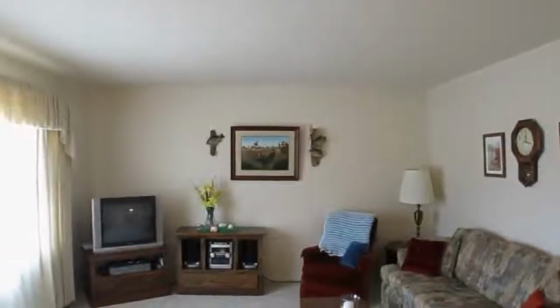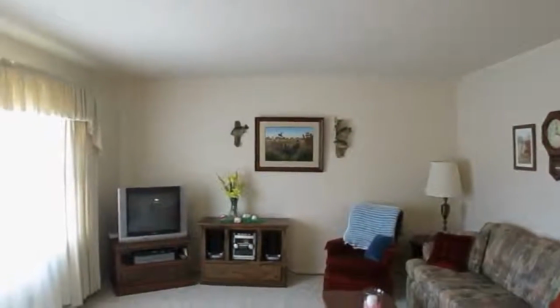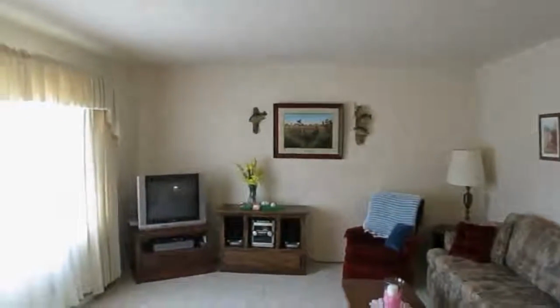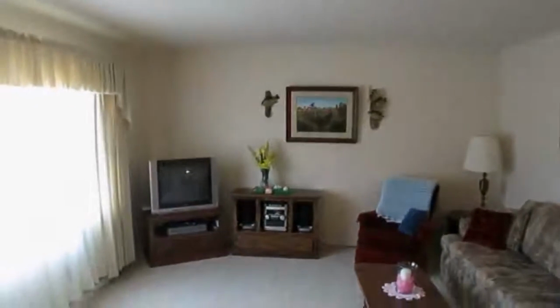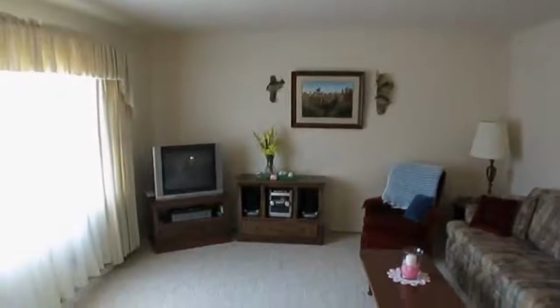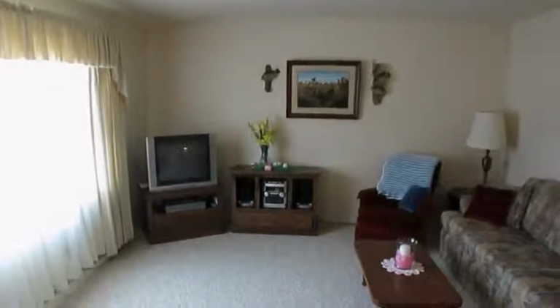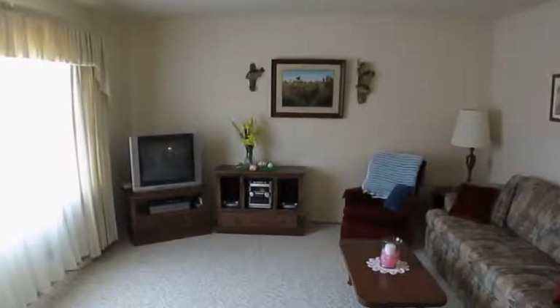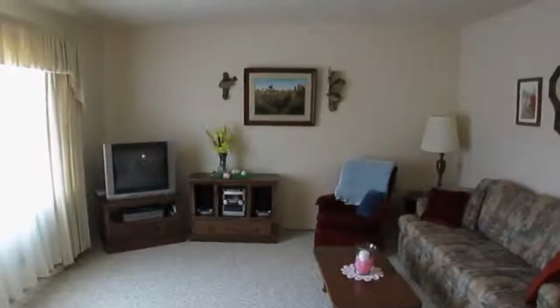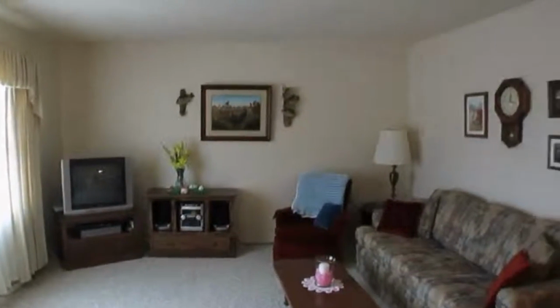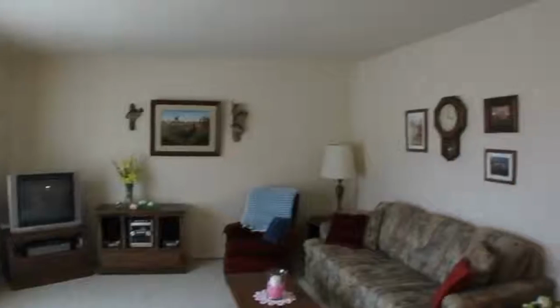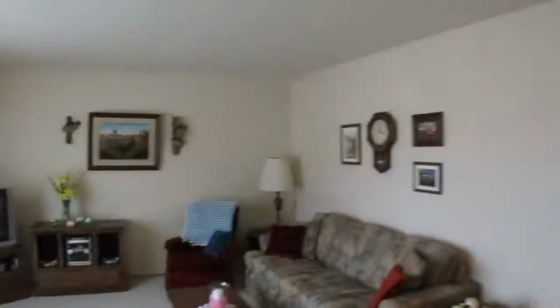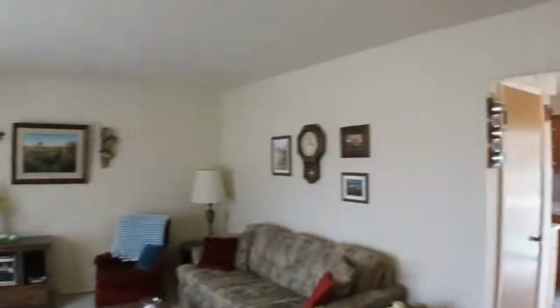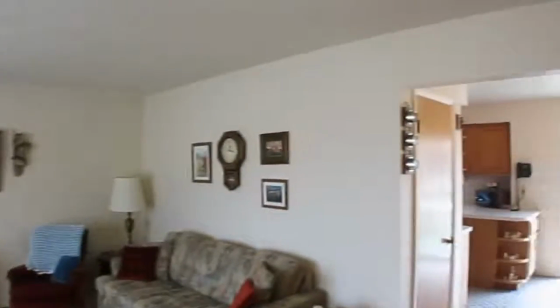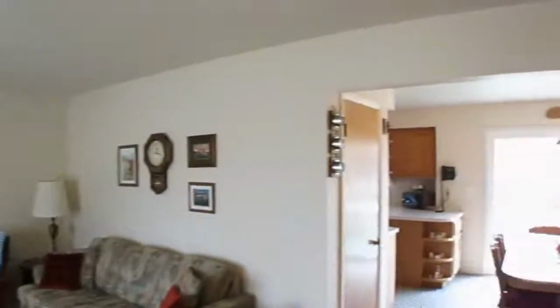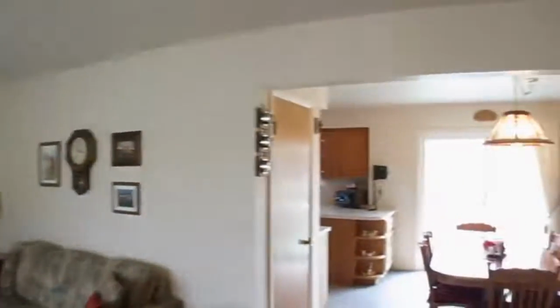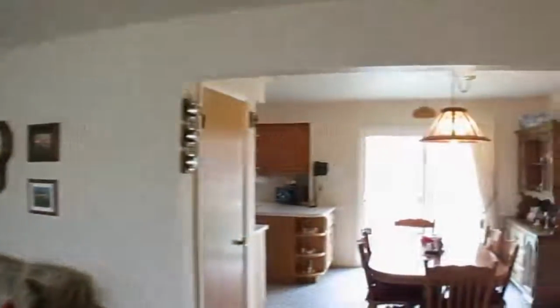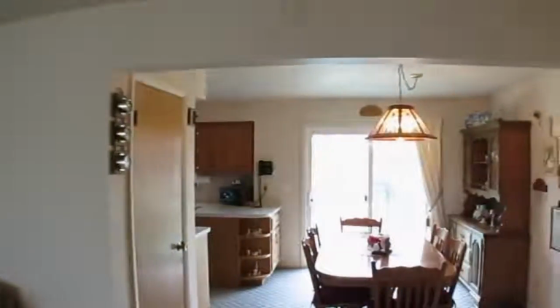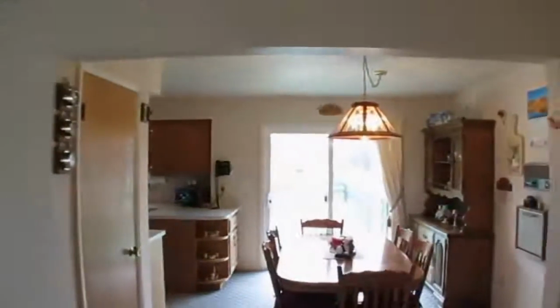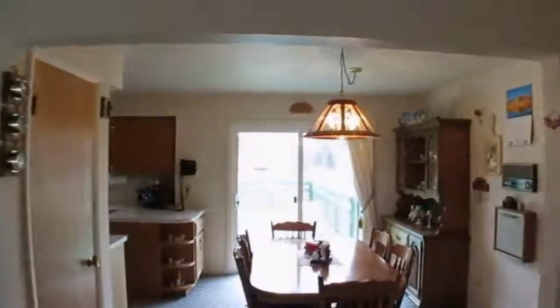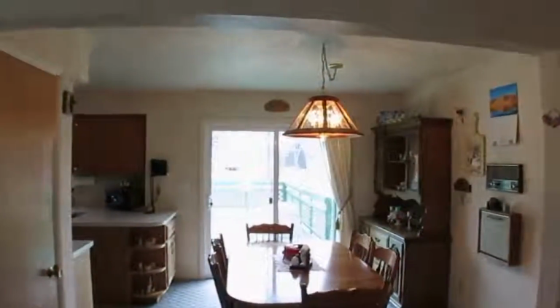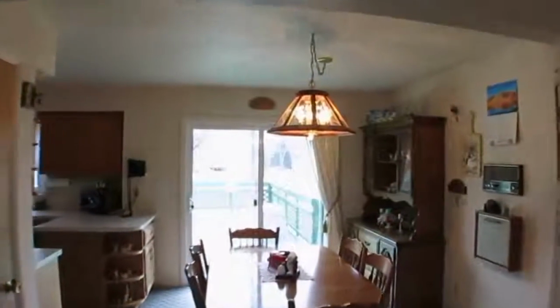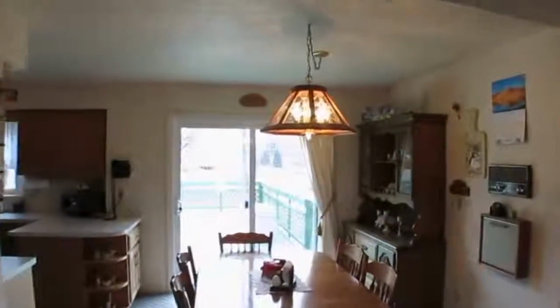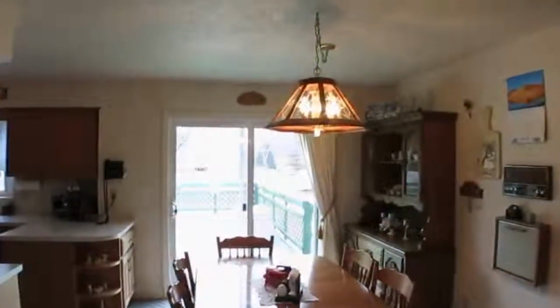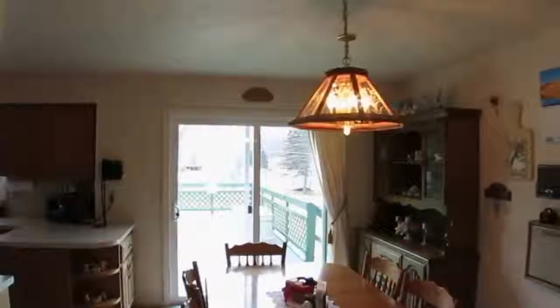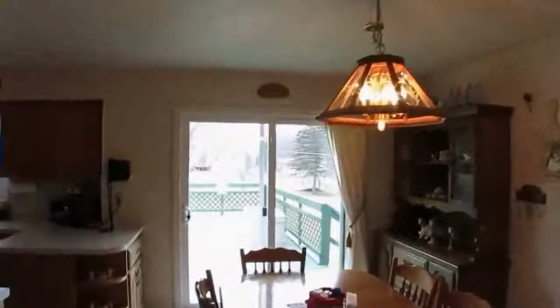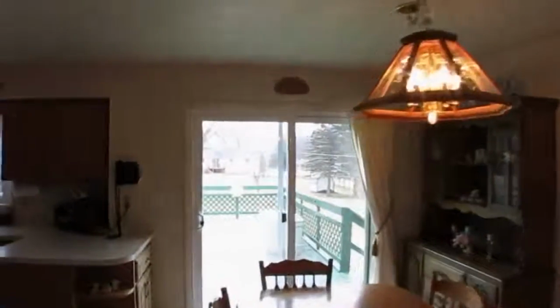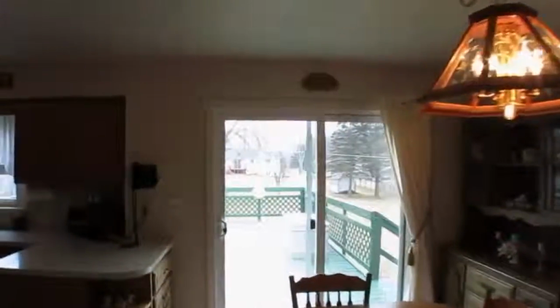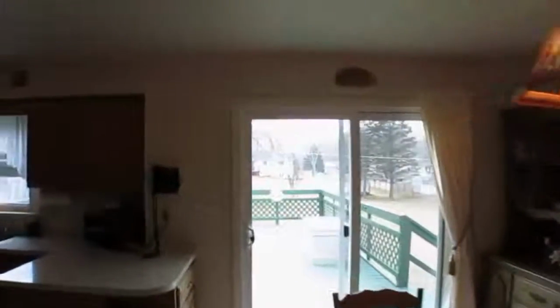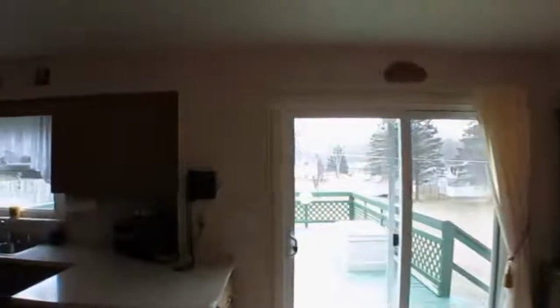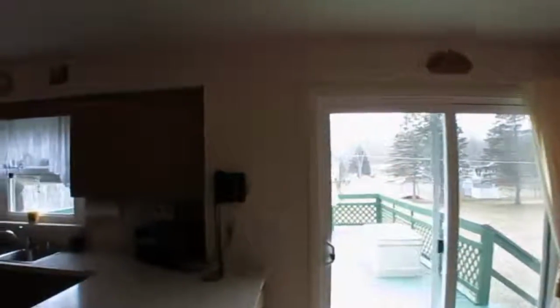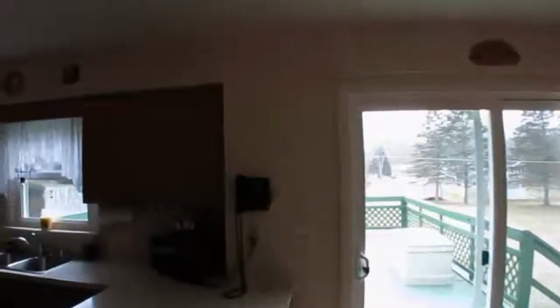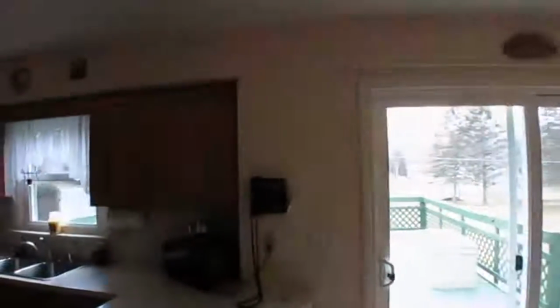The living room has a large picture window, convenient coat closet, and neutral Berber-style carpeting. The dining area has a built-in hutch and a vinyl slider to the relaxing deck.